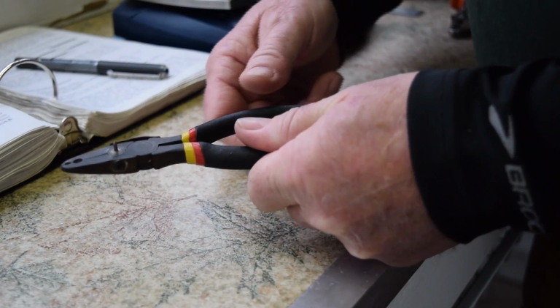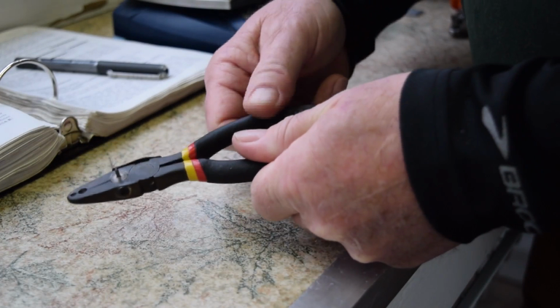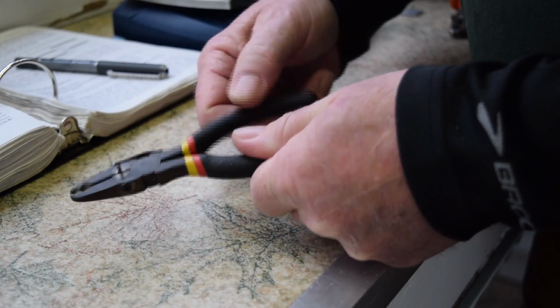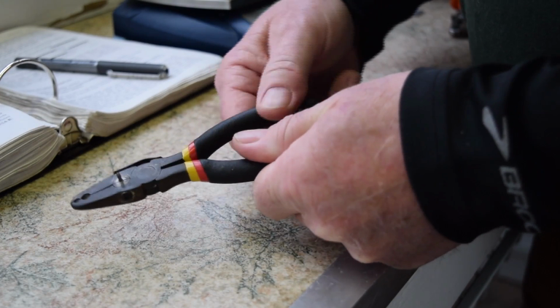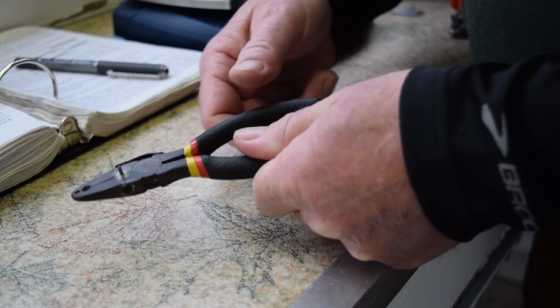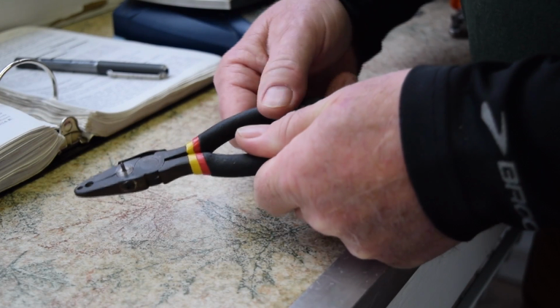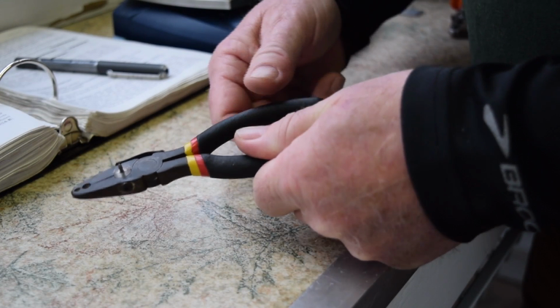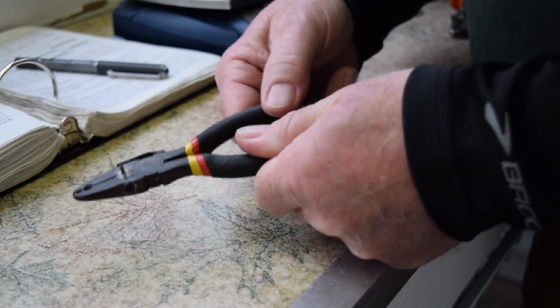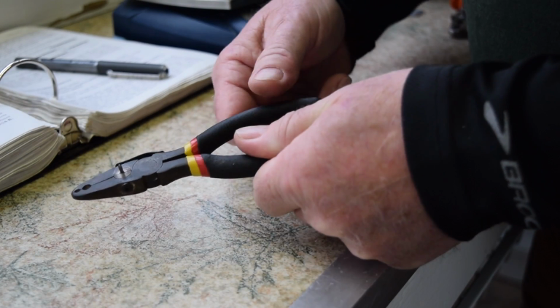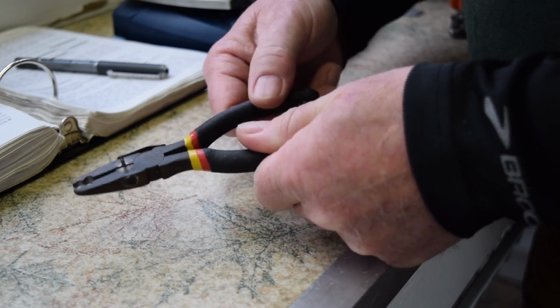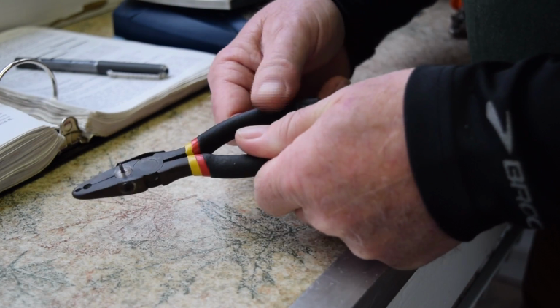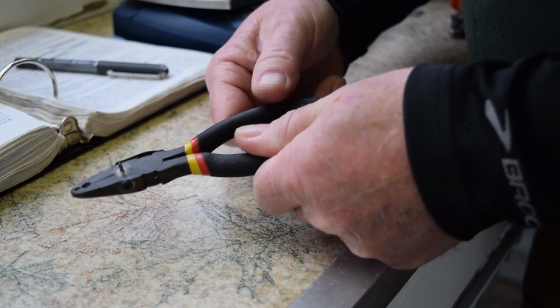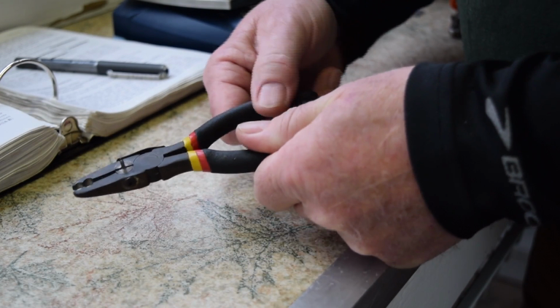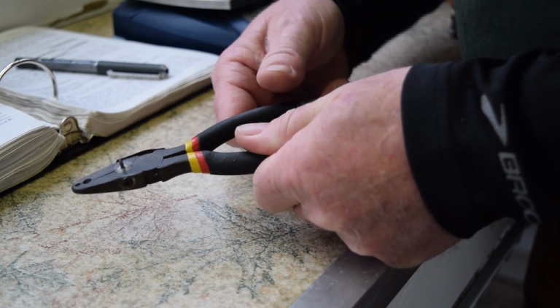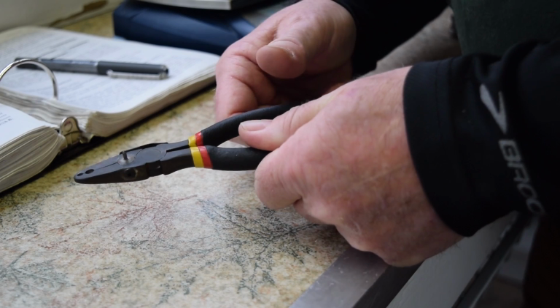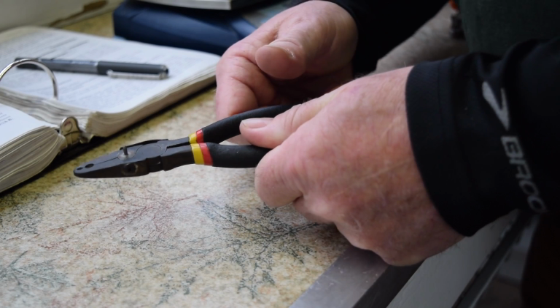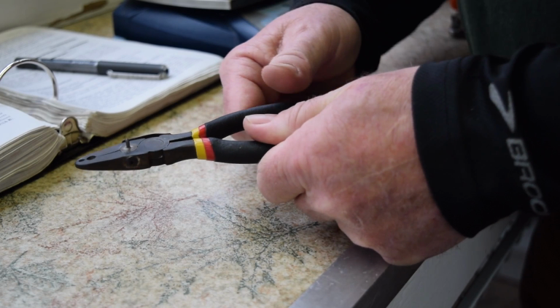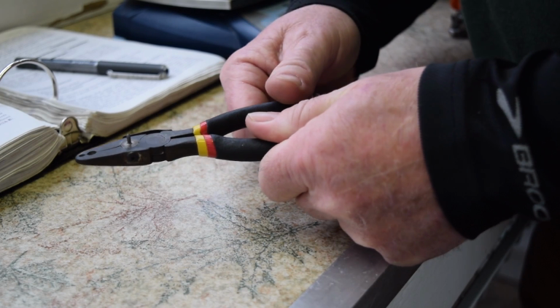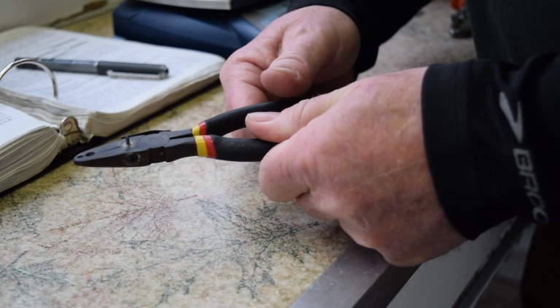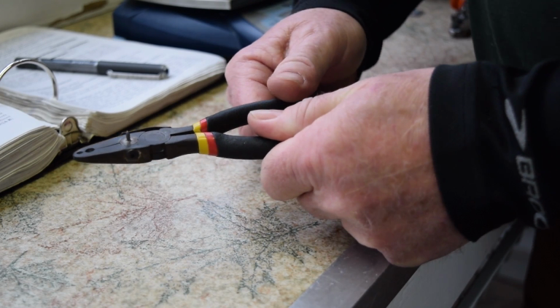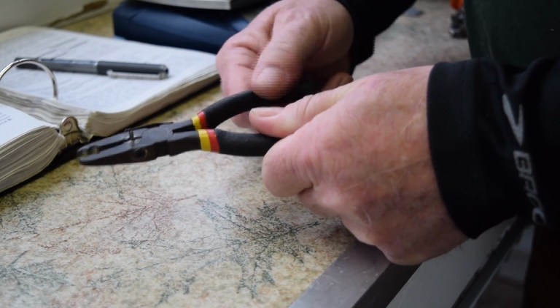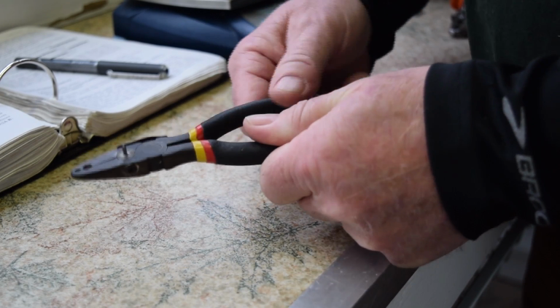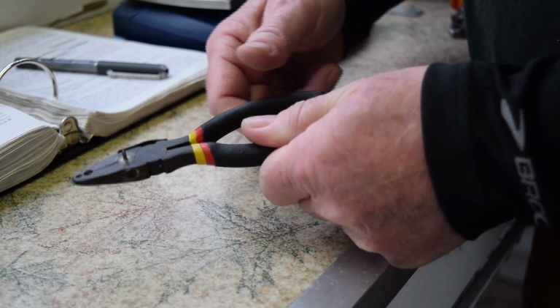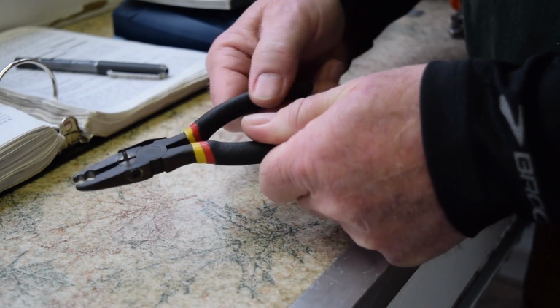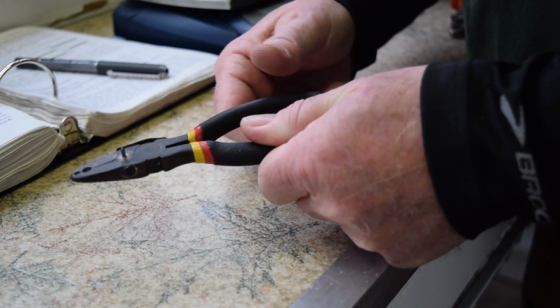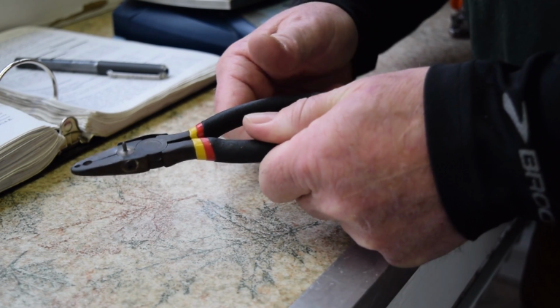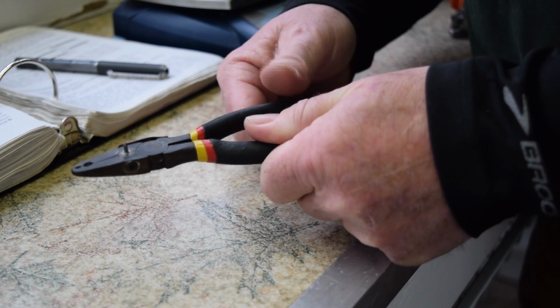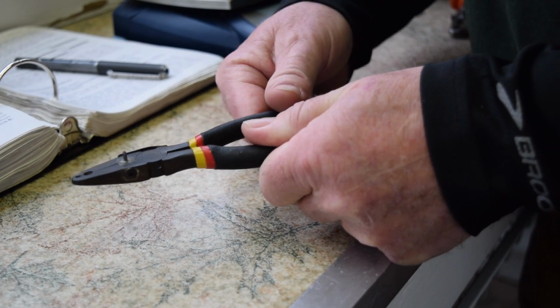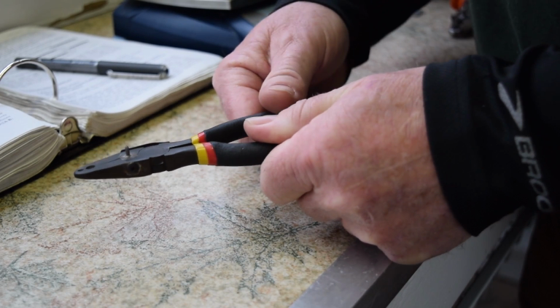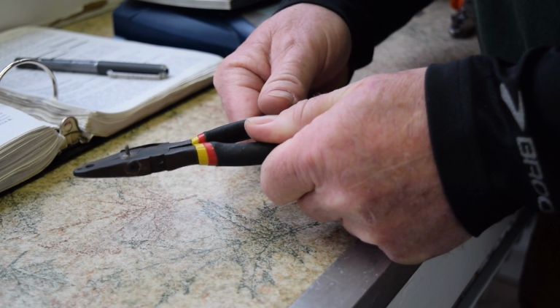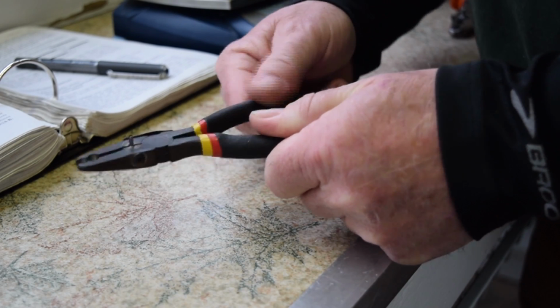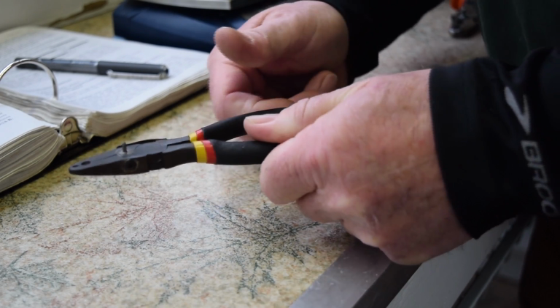Sometimes the way I know these pliers need to be oiled is I start hearing a bird squeak, and I'm looking around — where's that bird? — and then I figure out, okay, that's my pliers squeaking. Stainless steel bands and ink alloy bands require a different plier for closing.